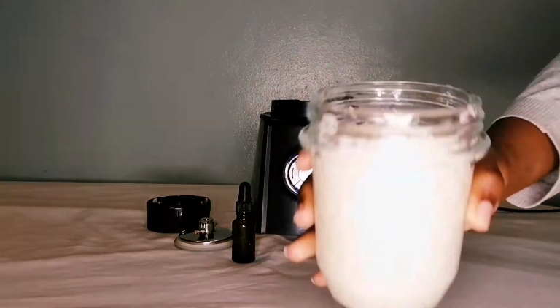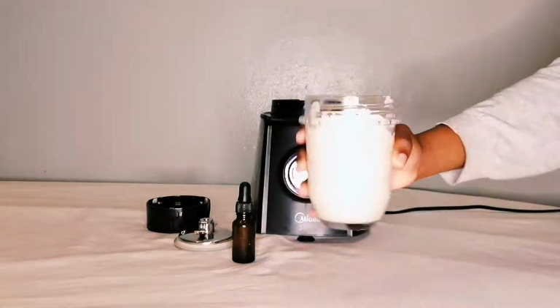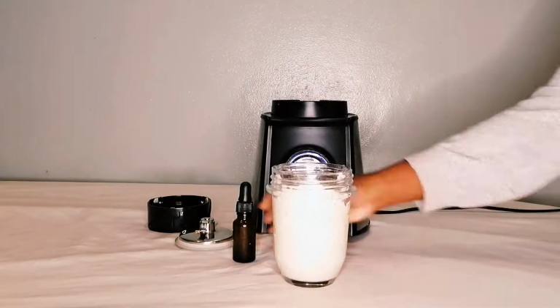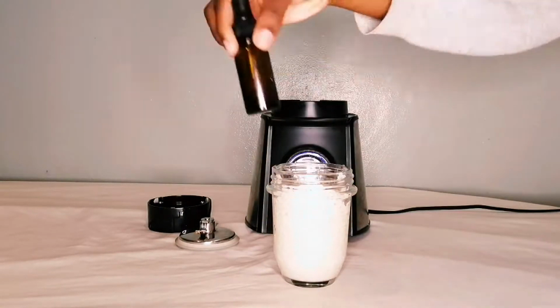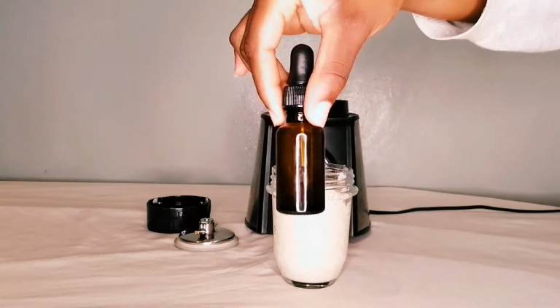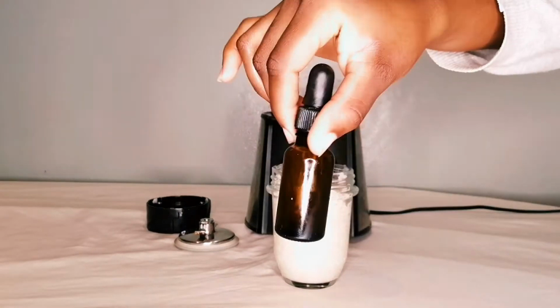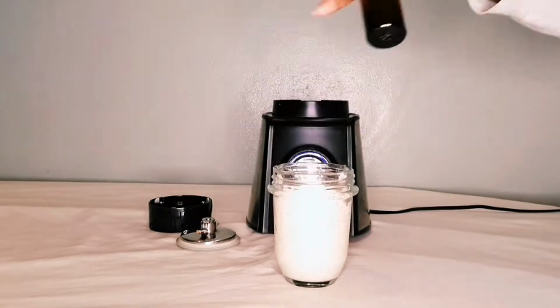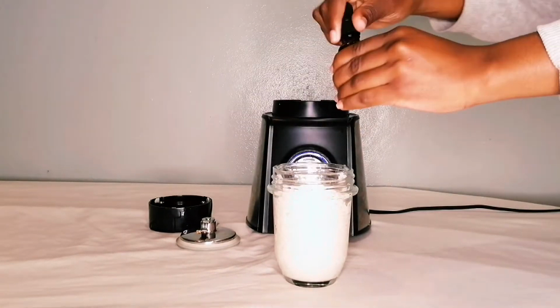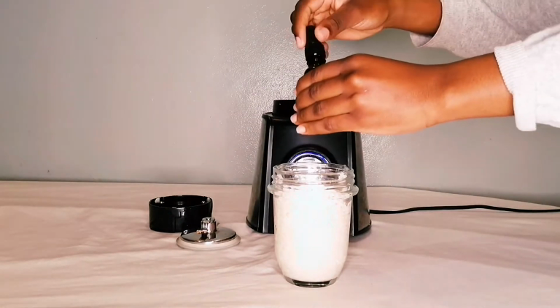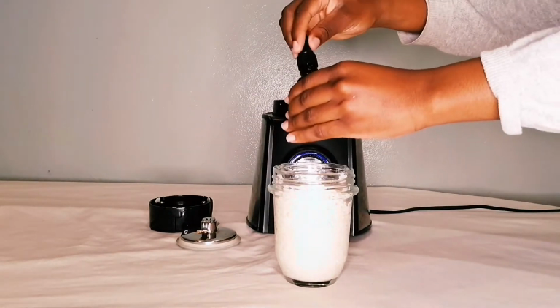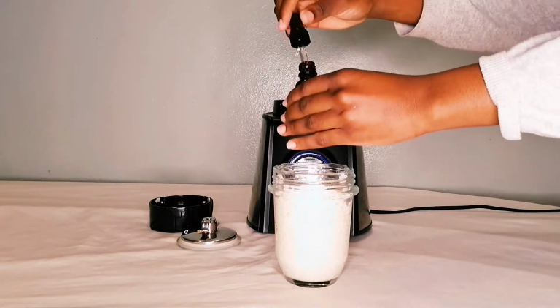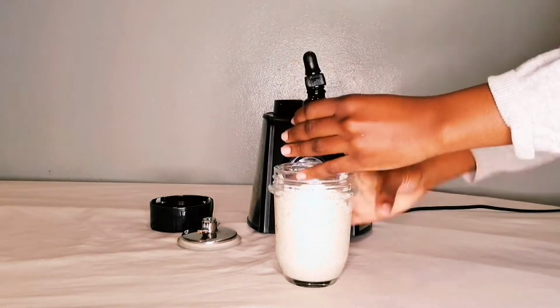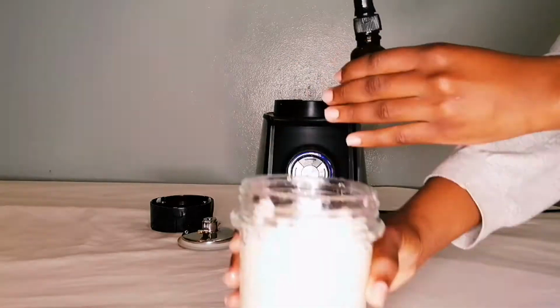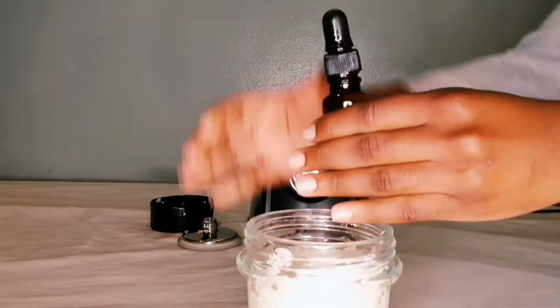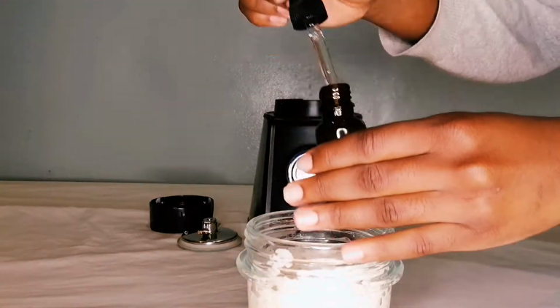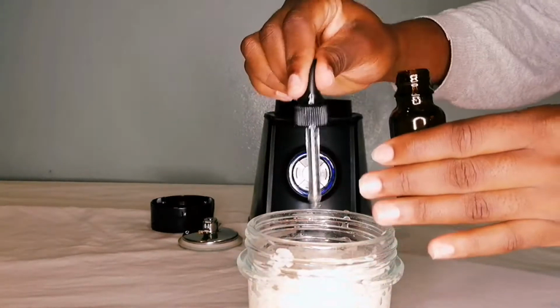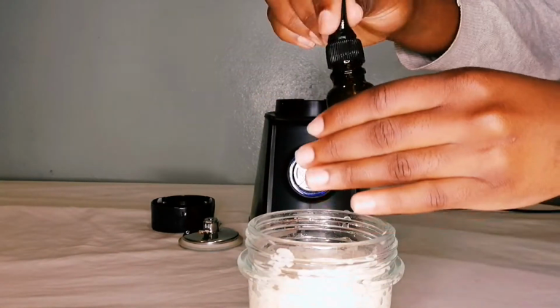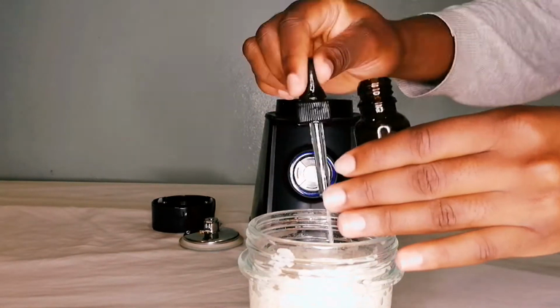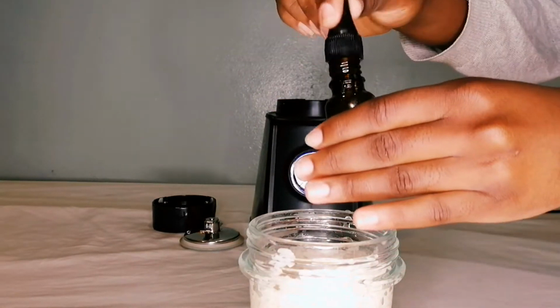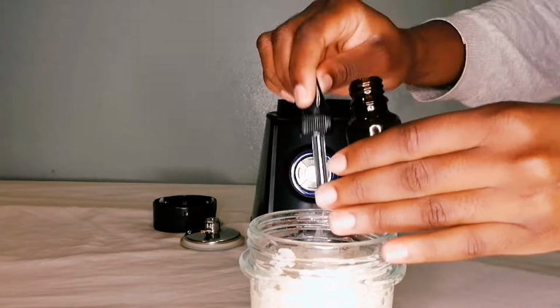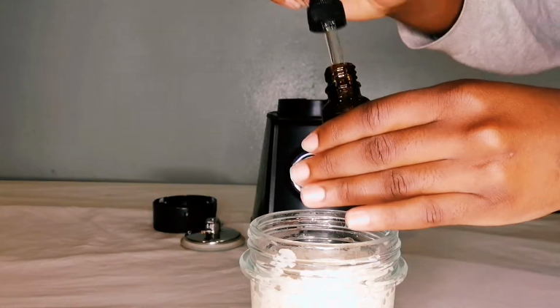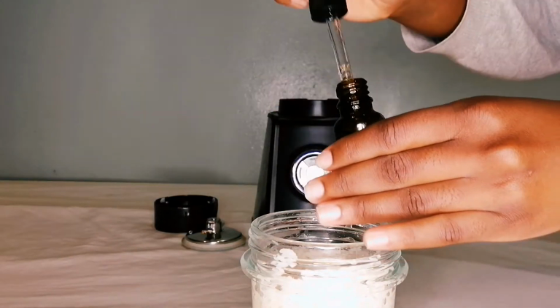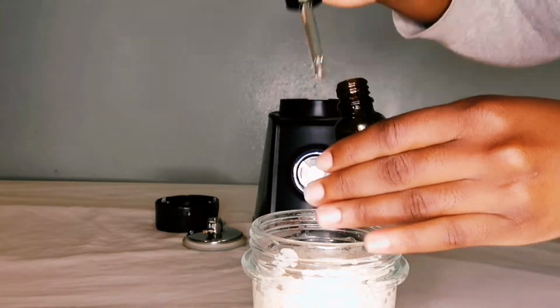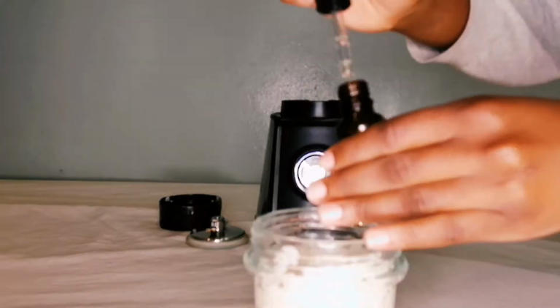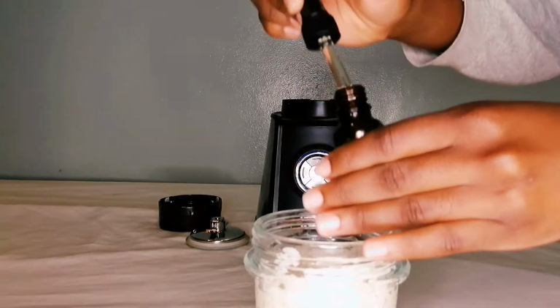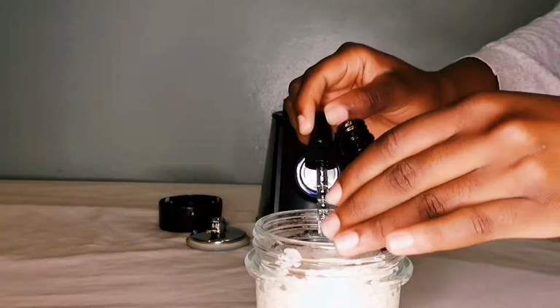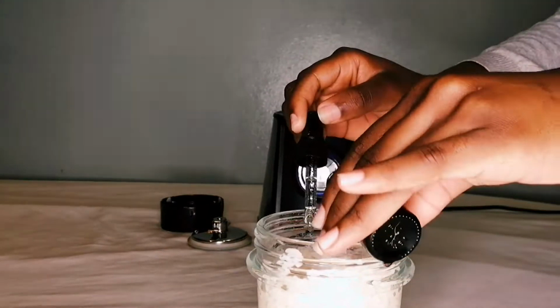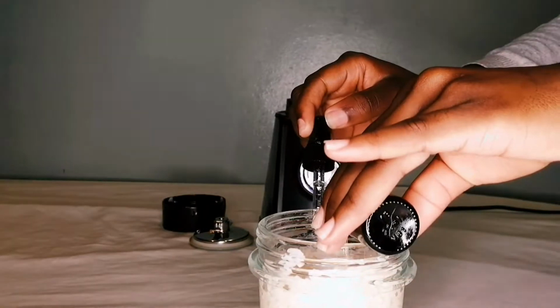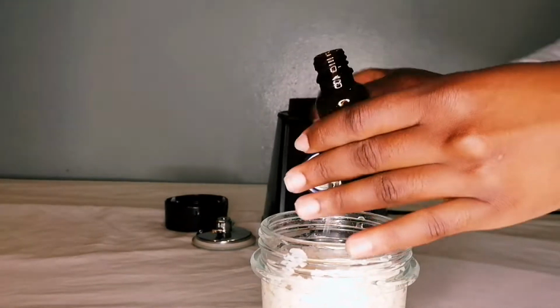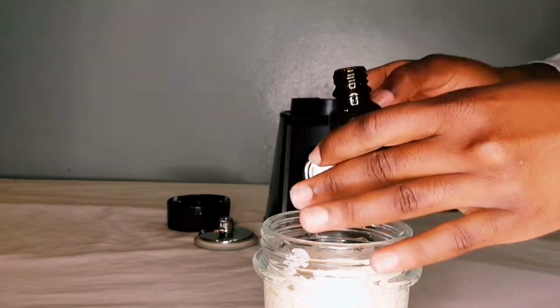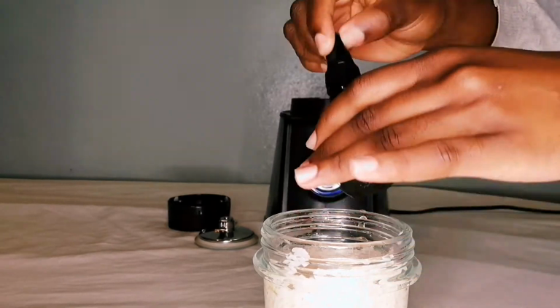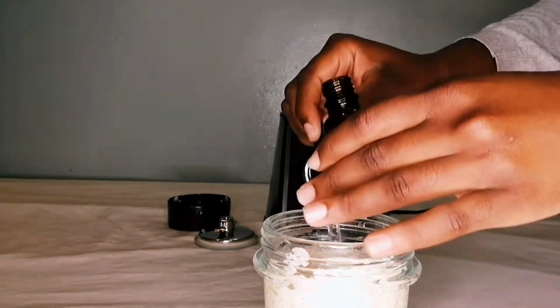Hi guys, welcome back to my channel. Today I'm going to be doing a rice protein treatment. For this treatment you're going to need some boiled rice and an oil of your choice.